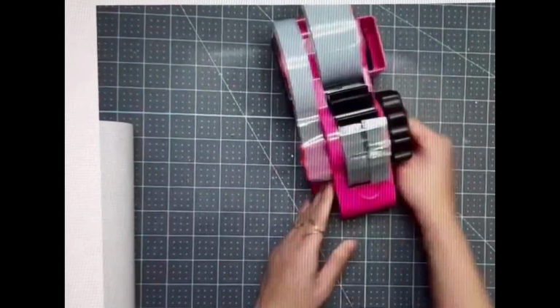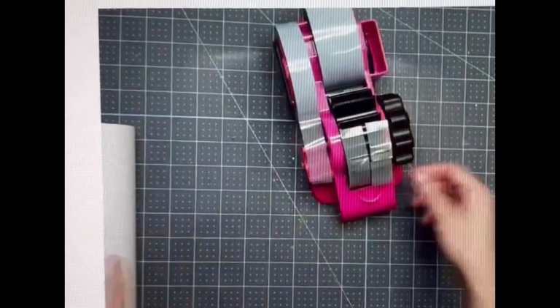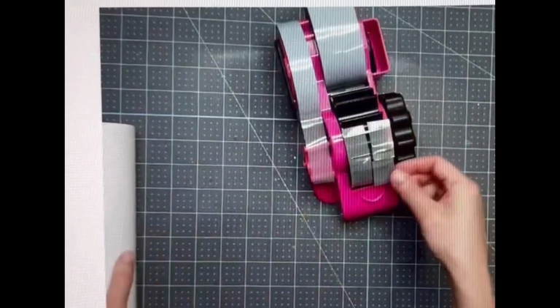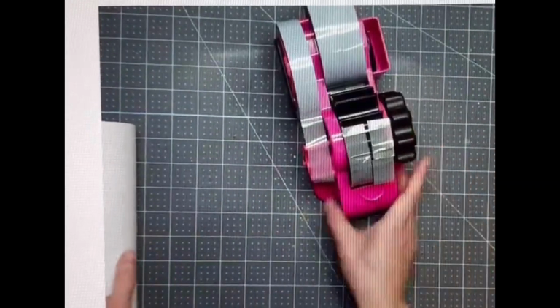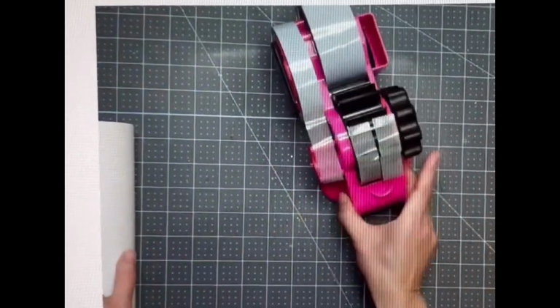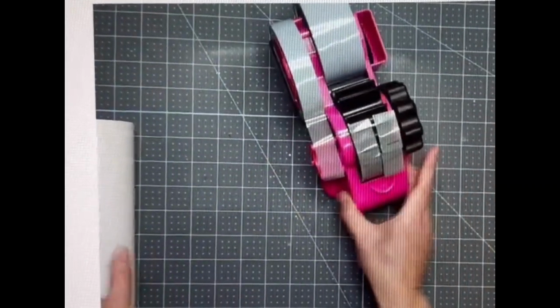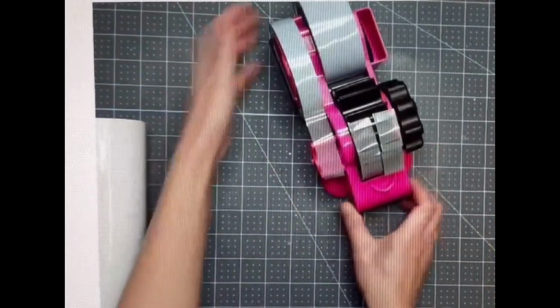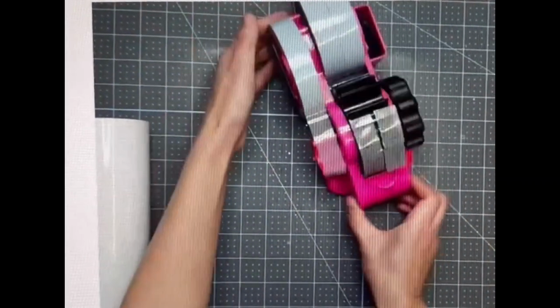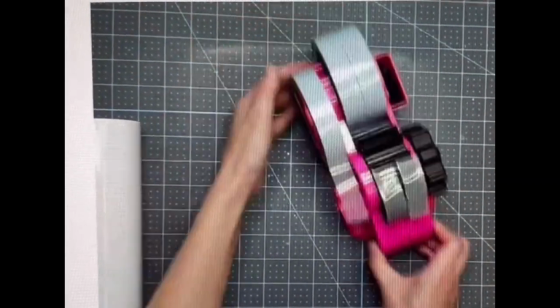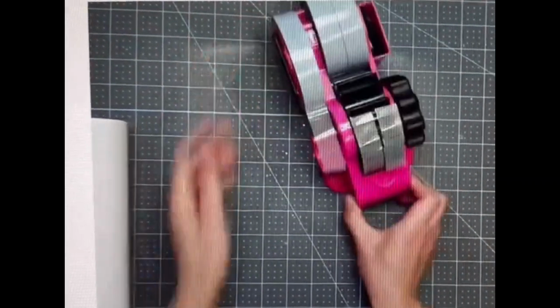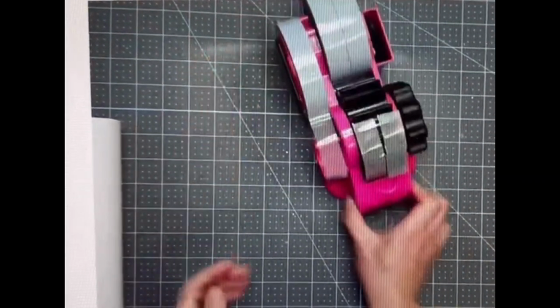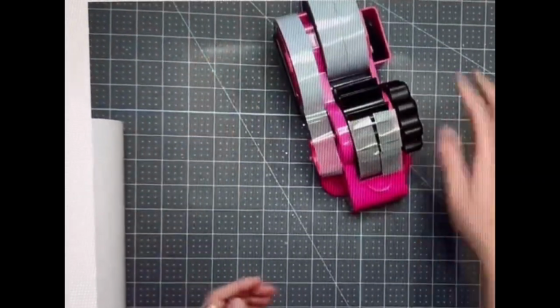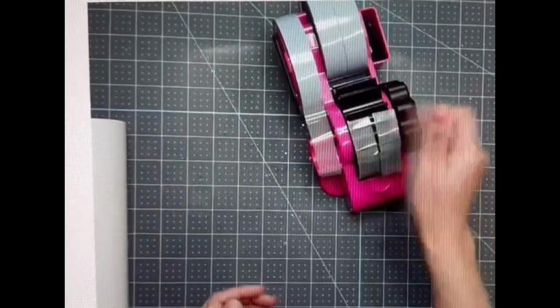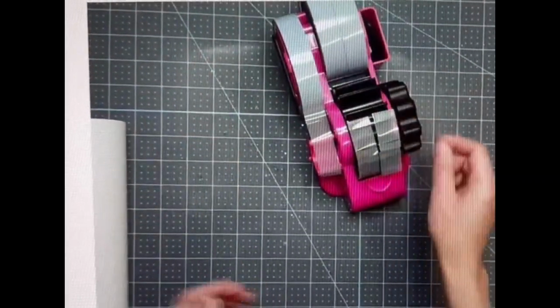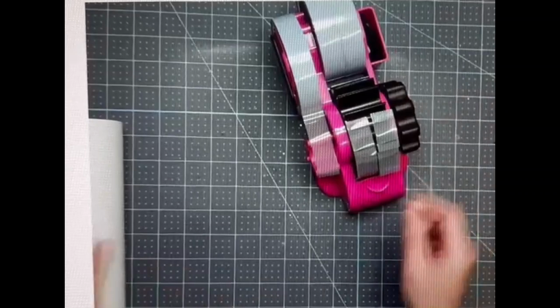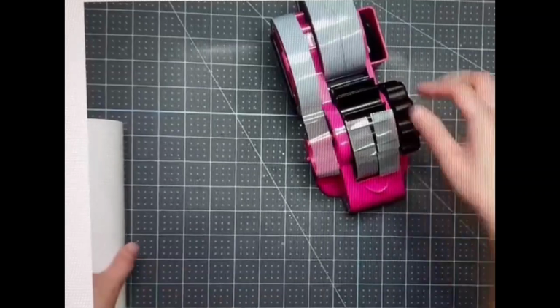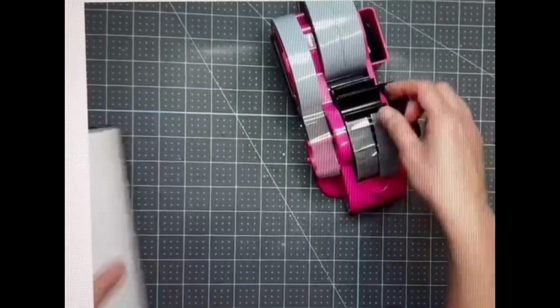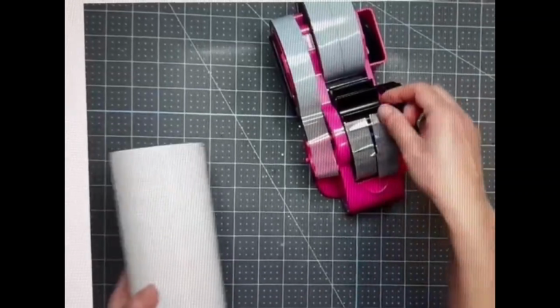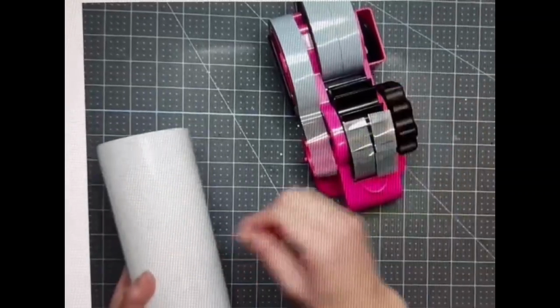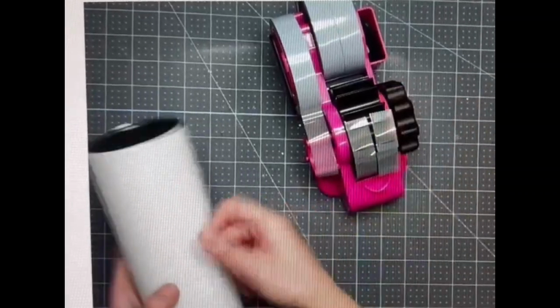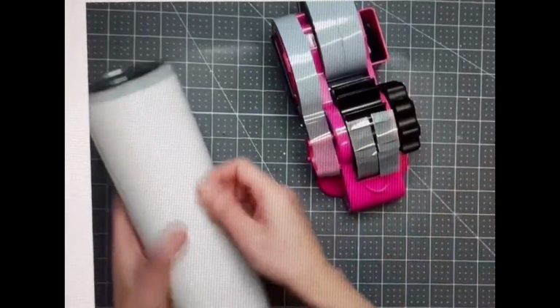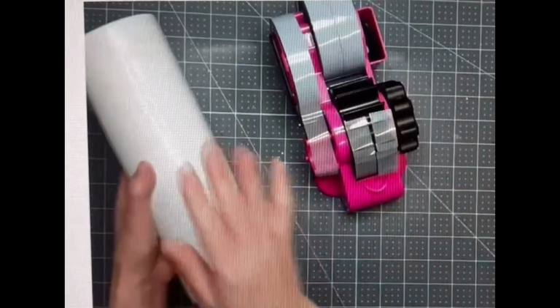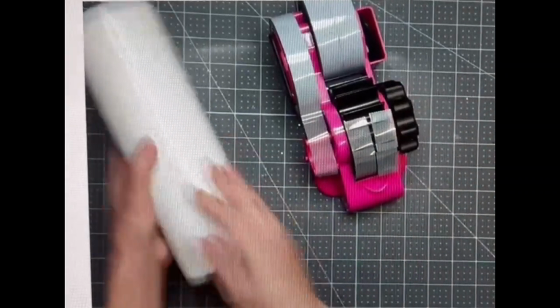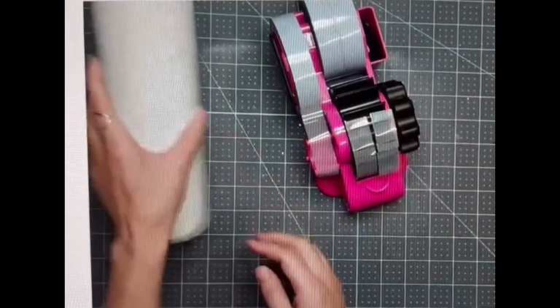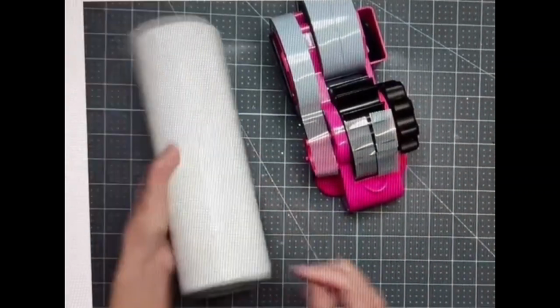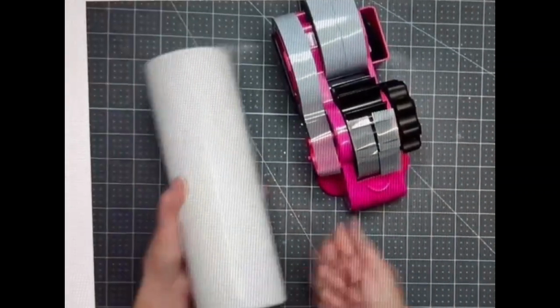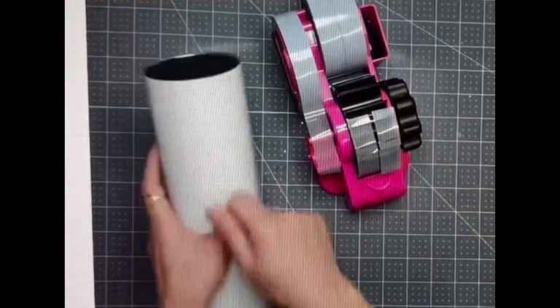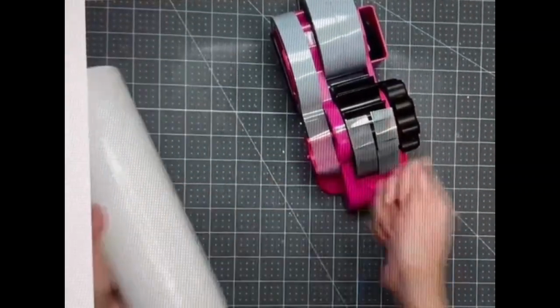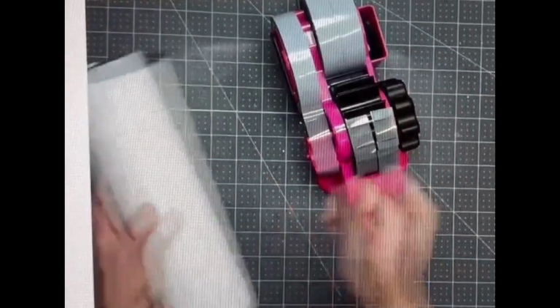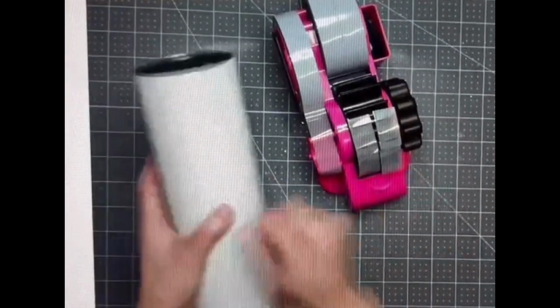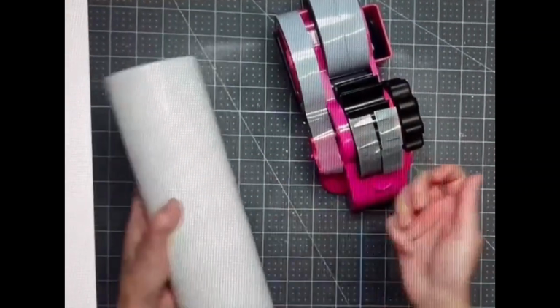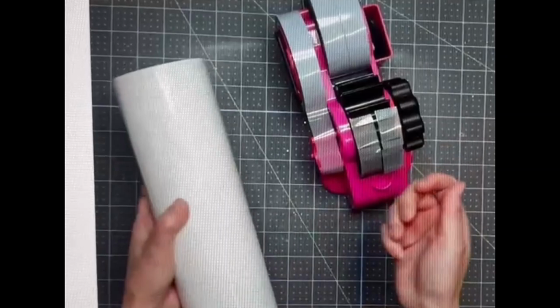I can use this with one hand. It's pretty stable — it doesn't shift when I move it. I can pull off the tape with one hand and apply it, assuming I'm busy using both hands otherwise.